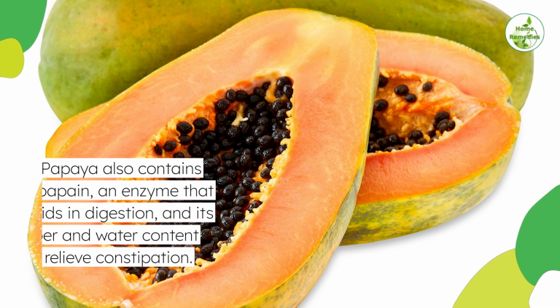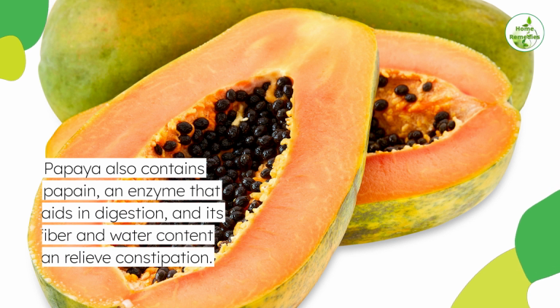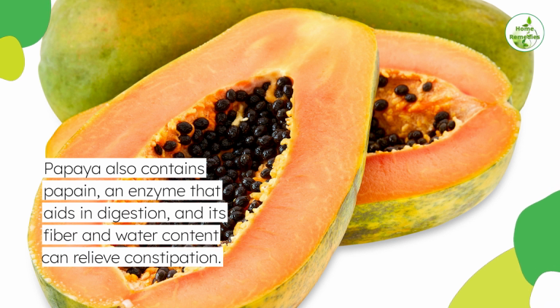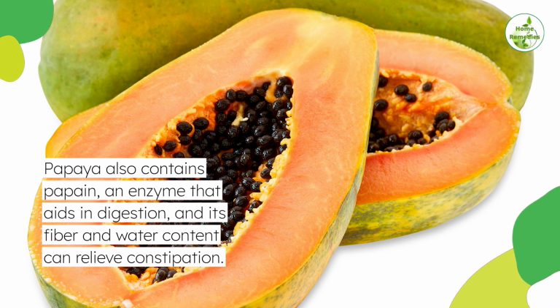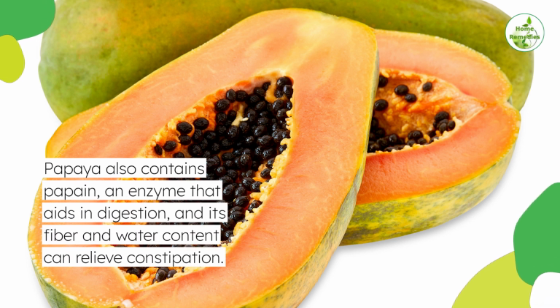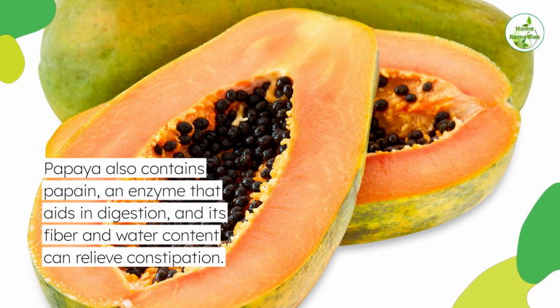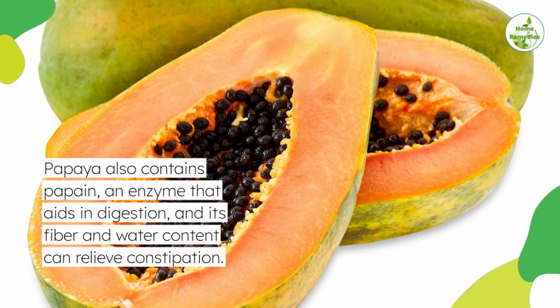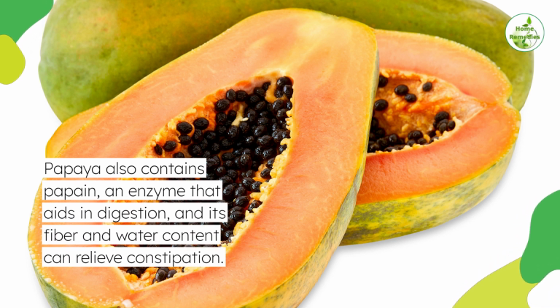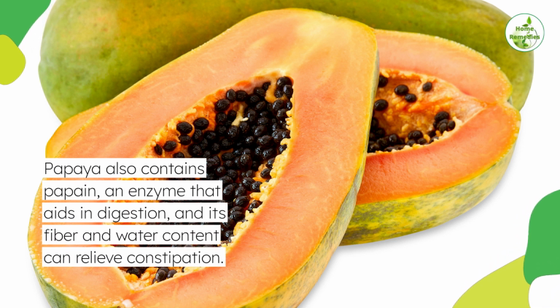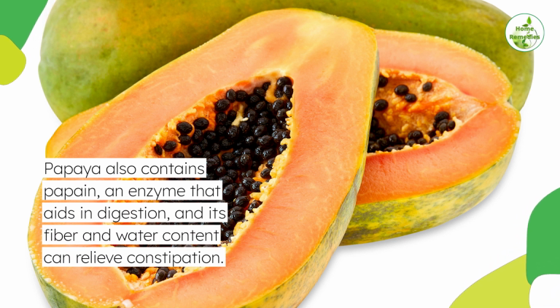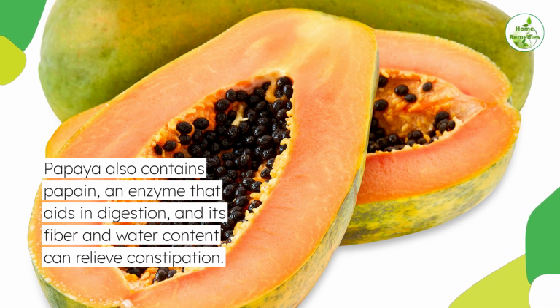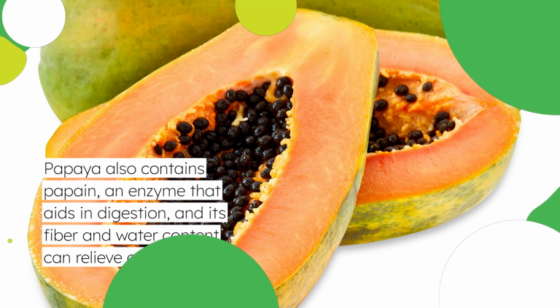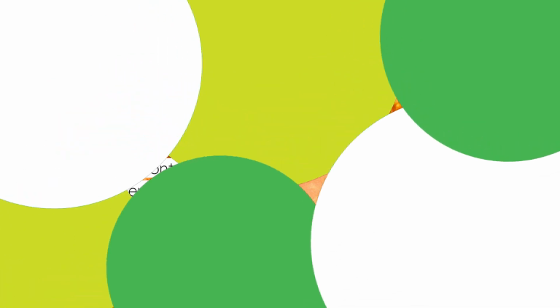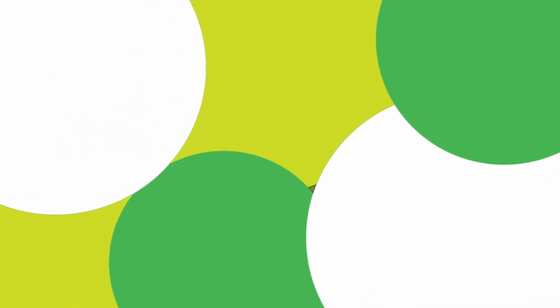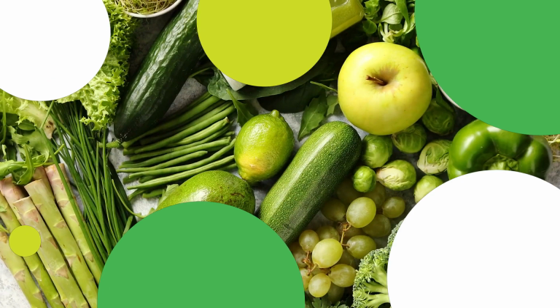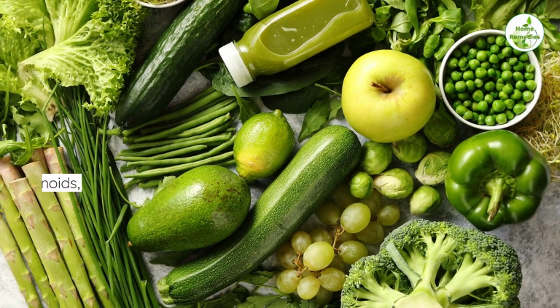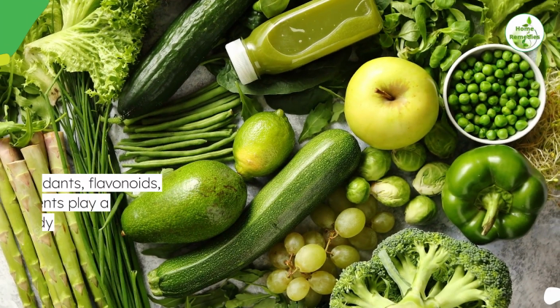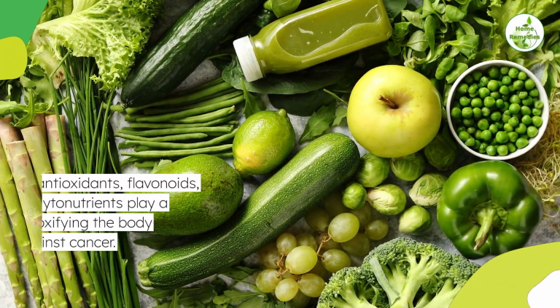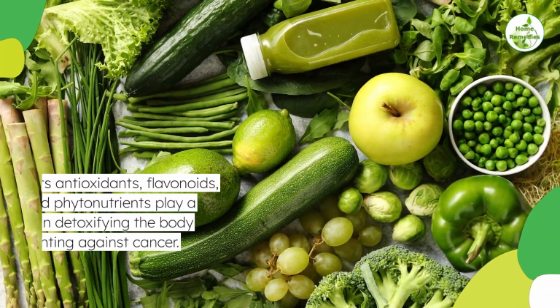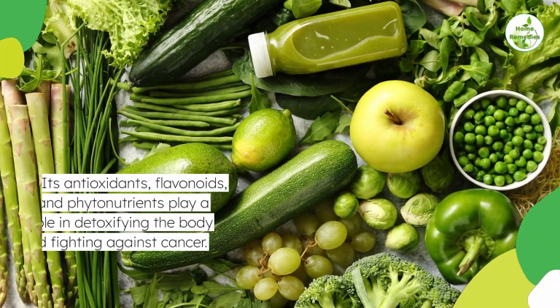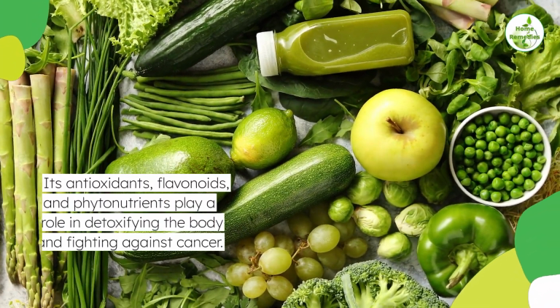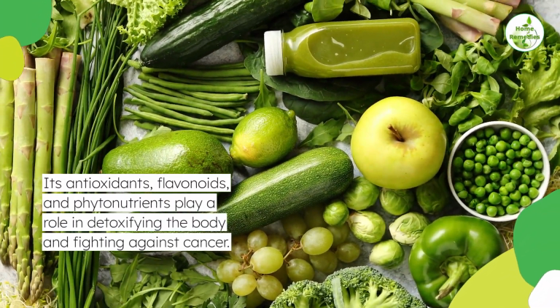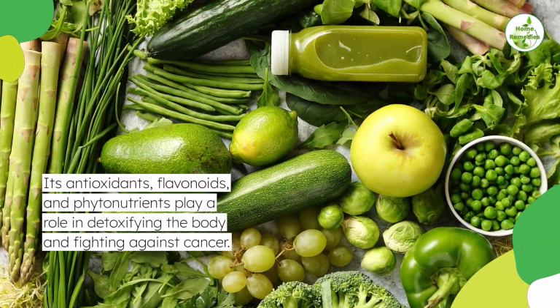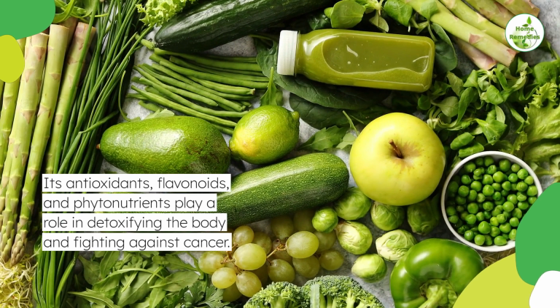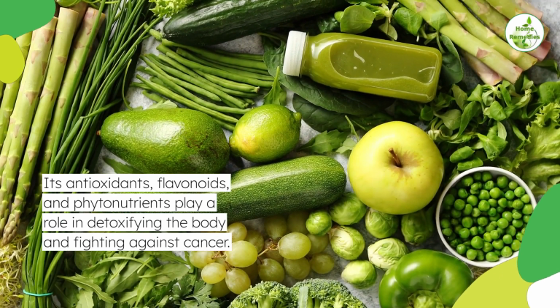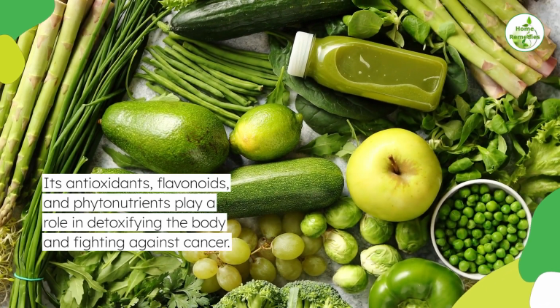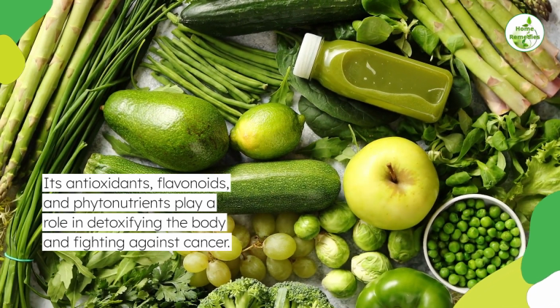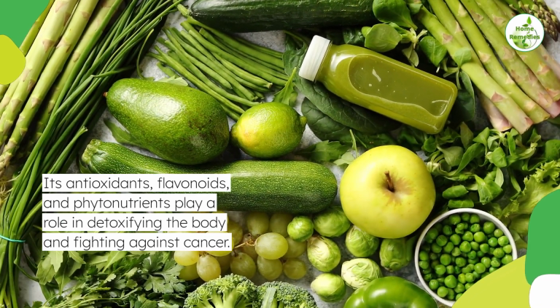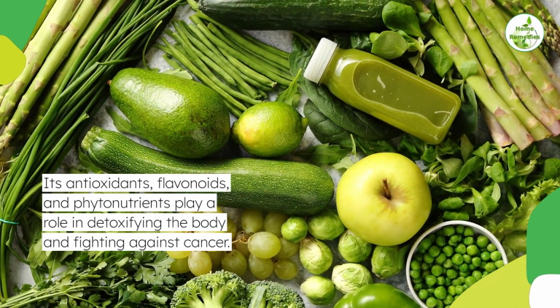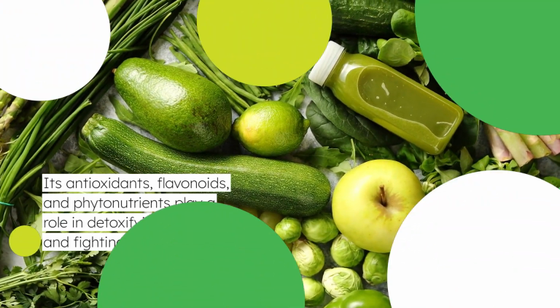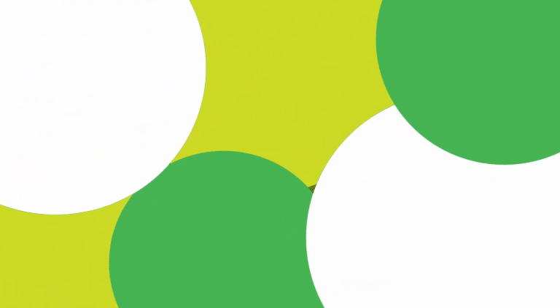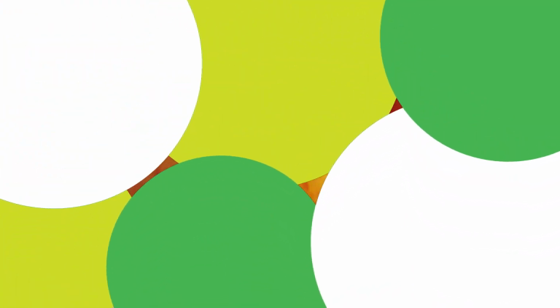Its fiber and water content can relieve constipation. Its antioxidants, flavonoids, and phytonutrients play a role in detoxifying the body and fighting against cancer.